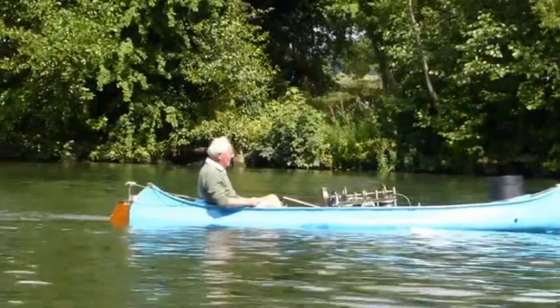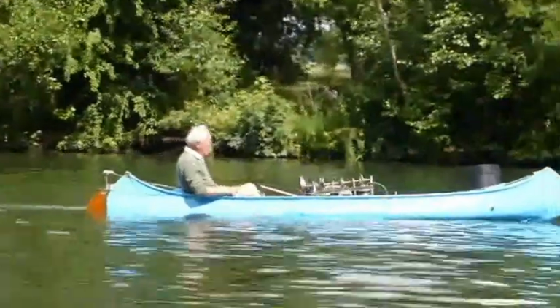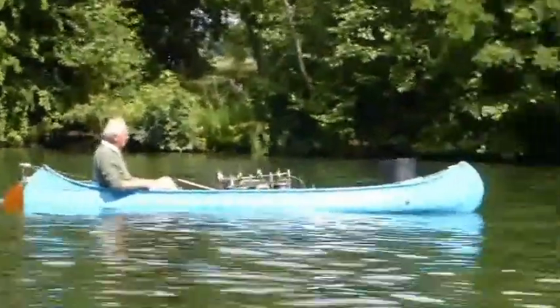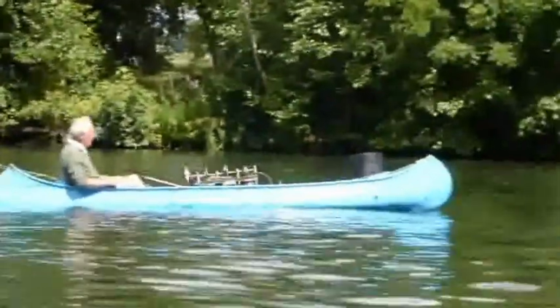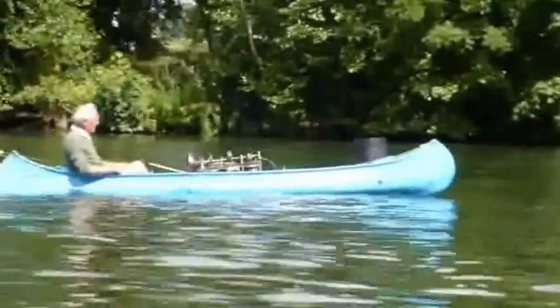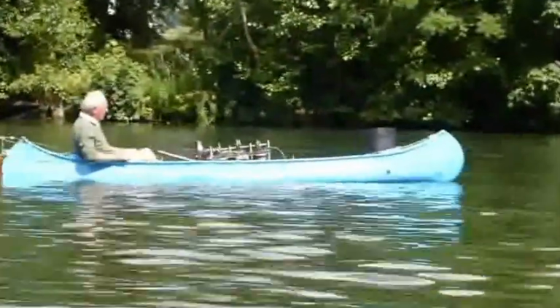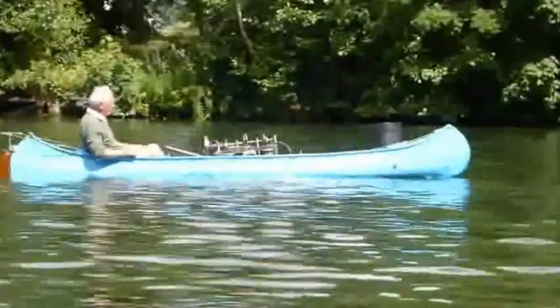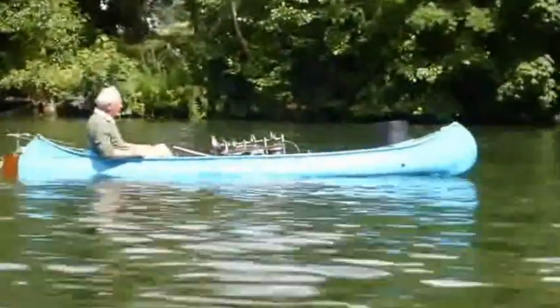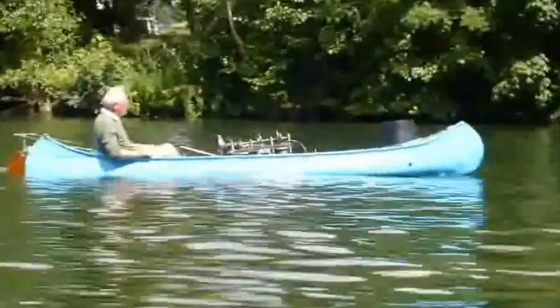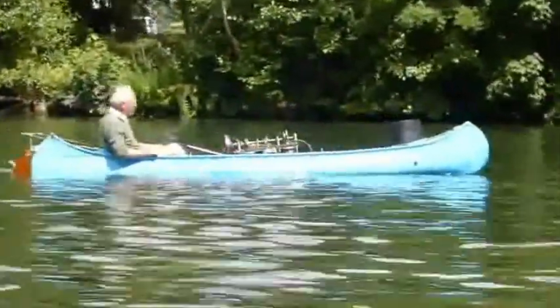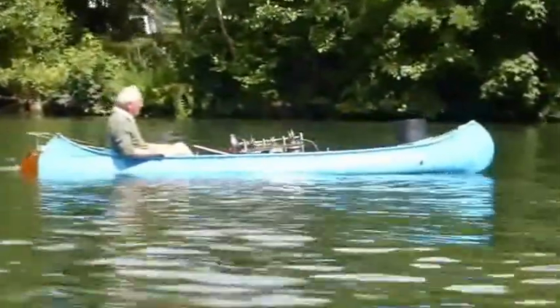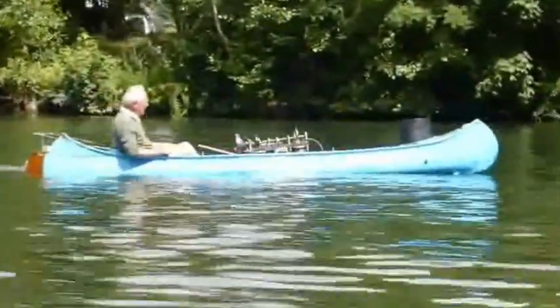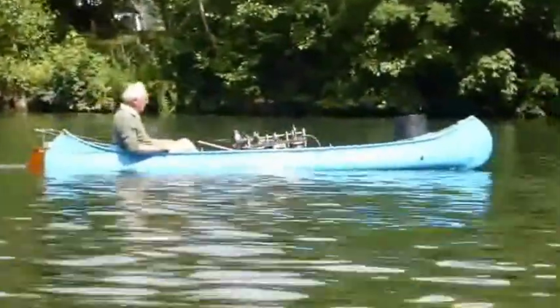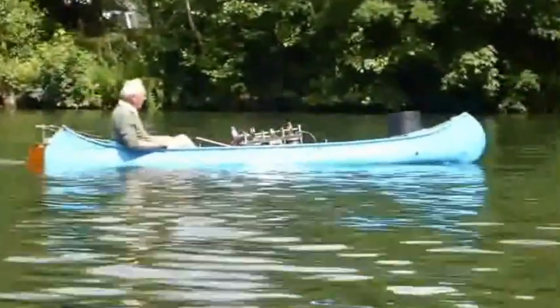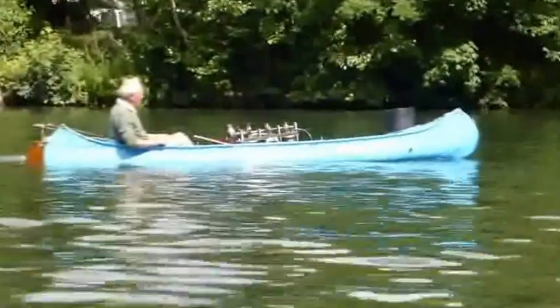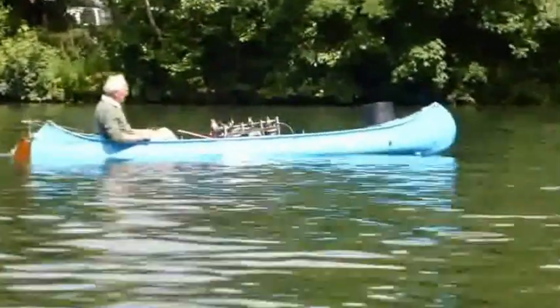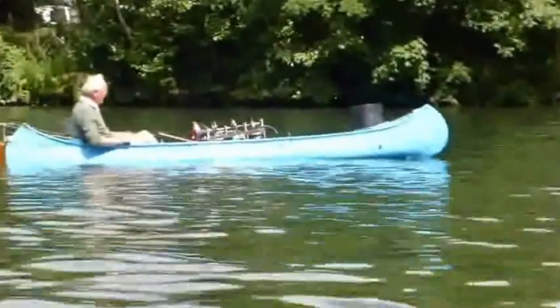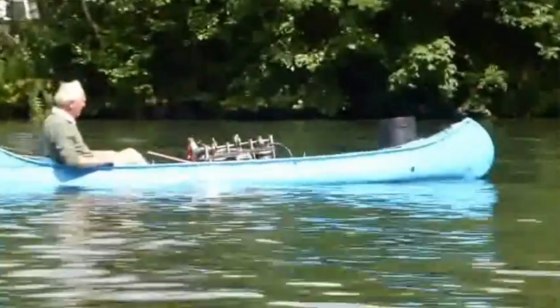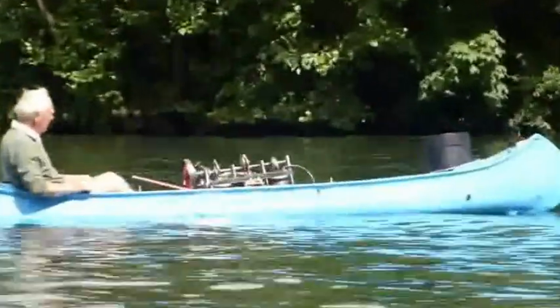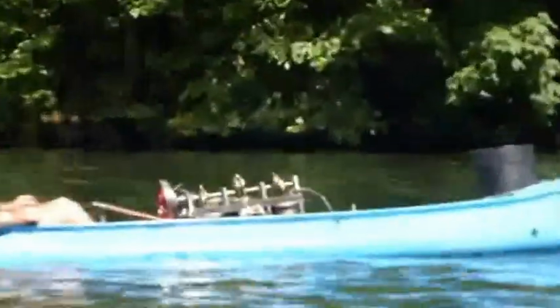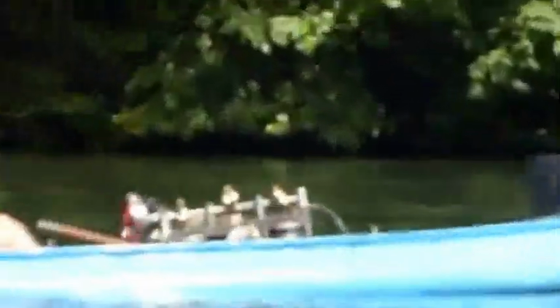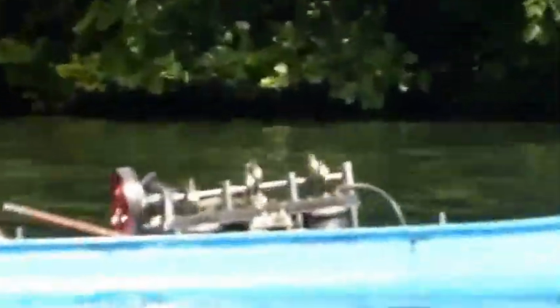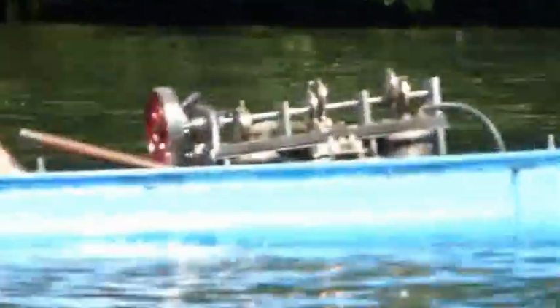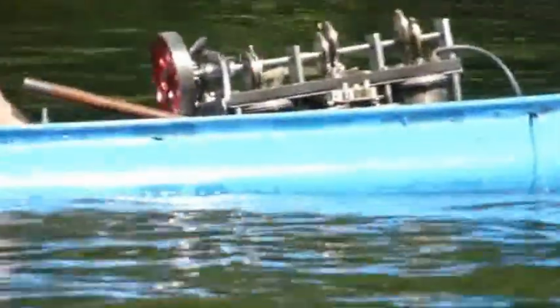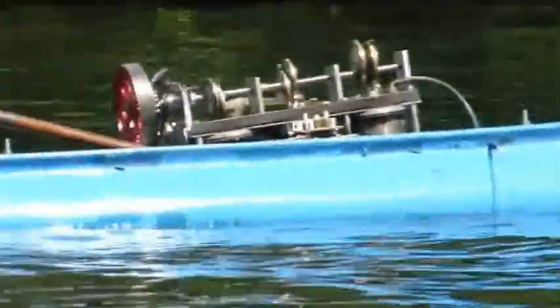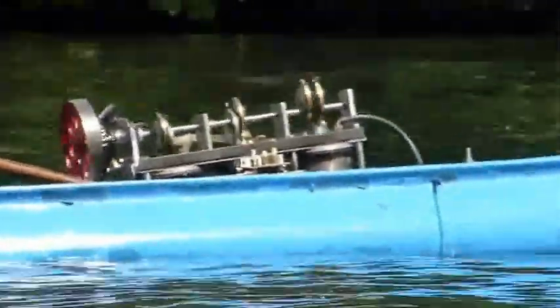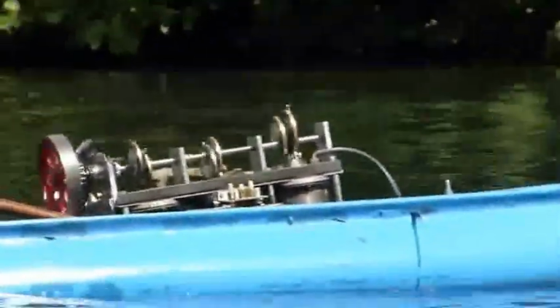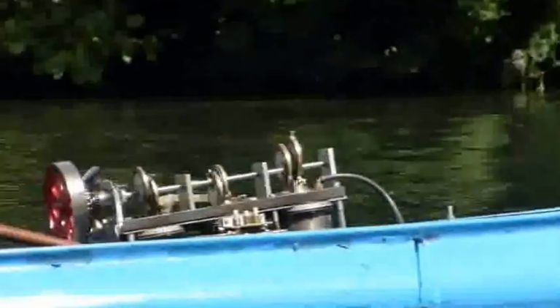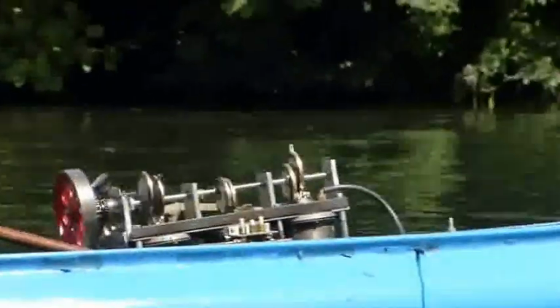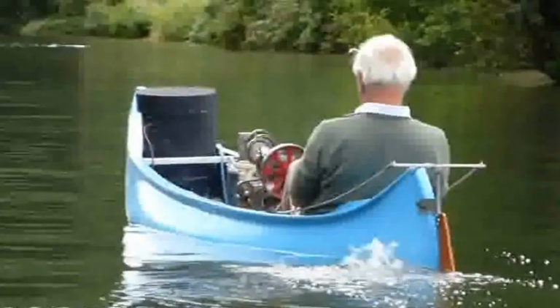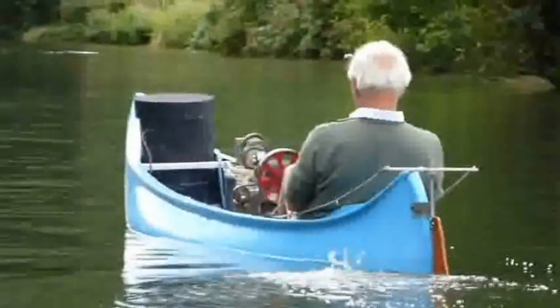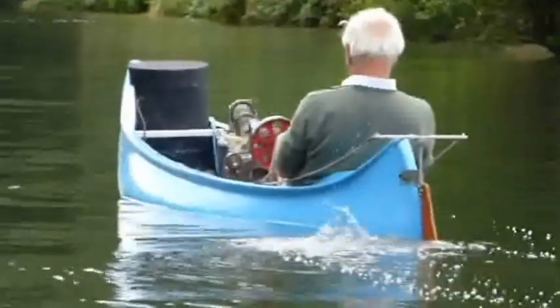We have held a Stirling boat rally for 10 years now, but this is the second year that we have cruised along the Thames. We start near Cookham and travel down towards Windsor.